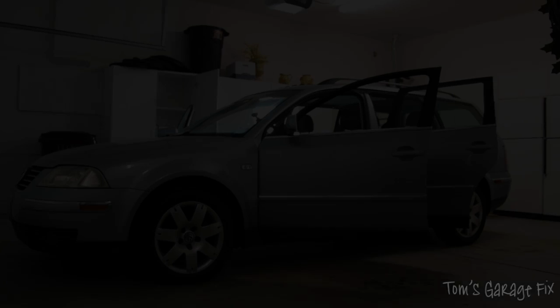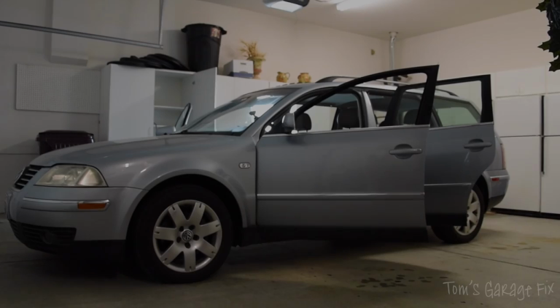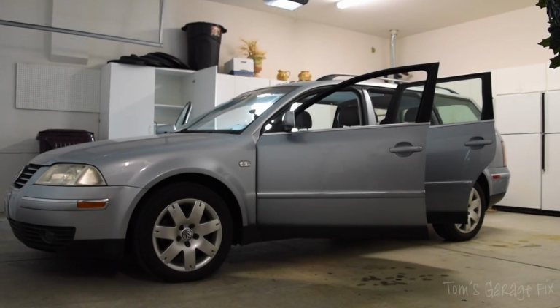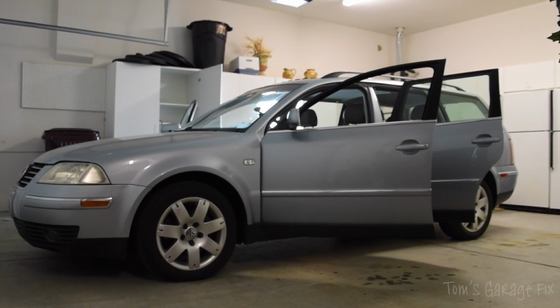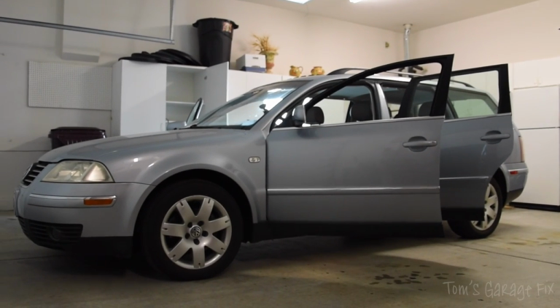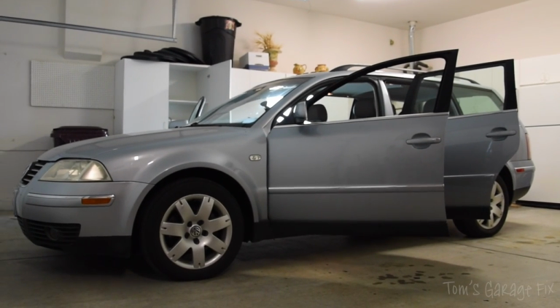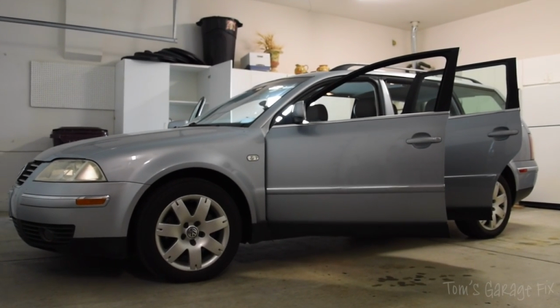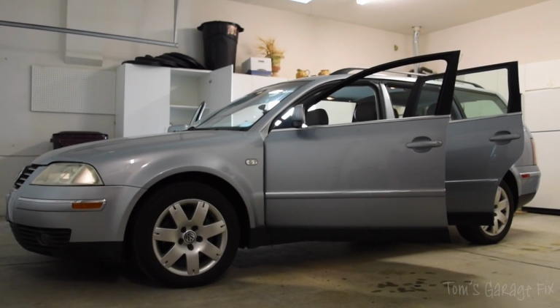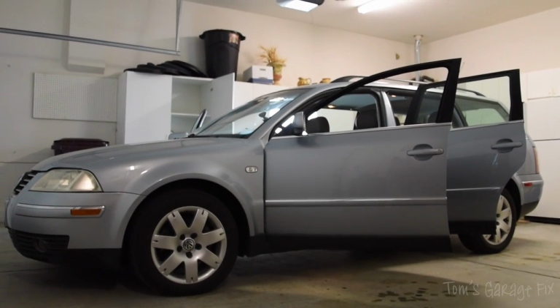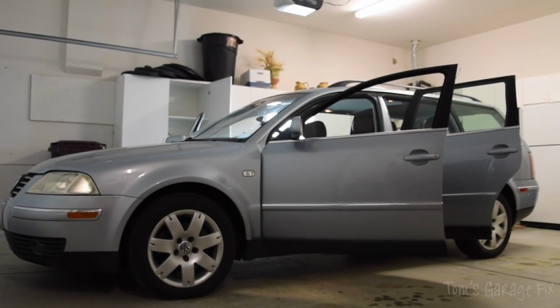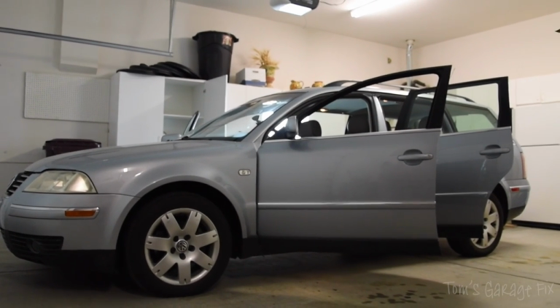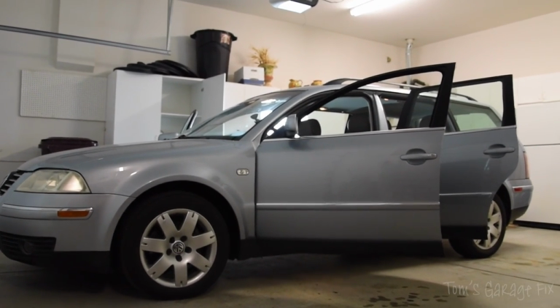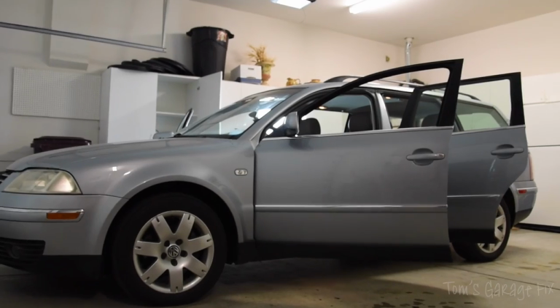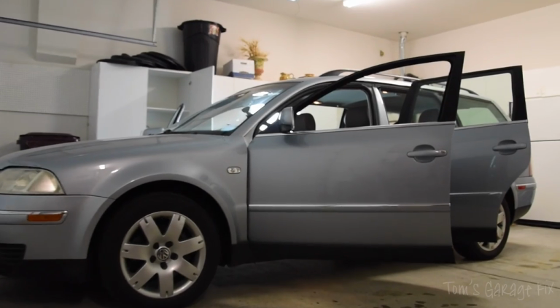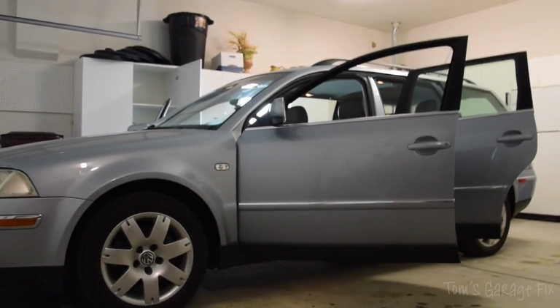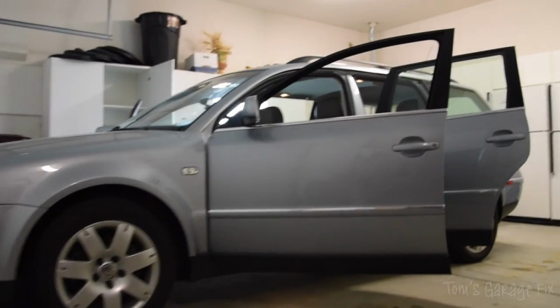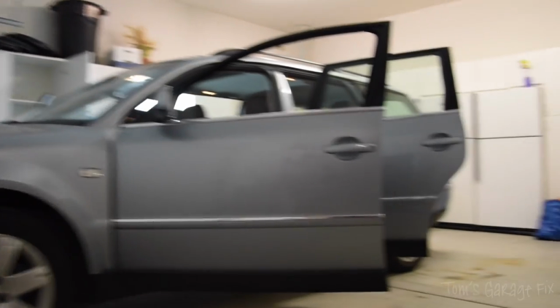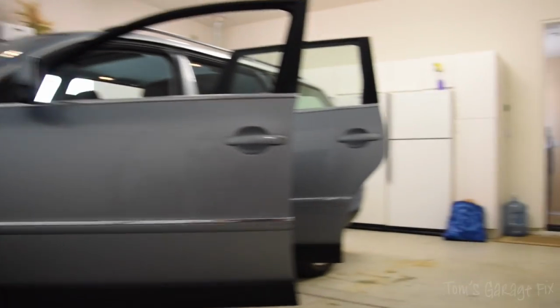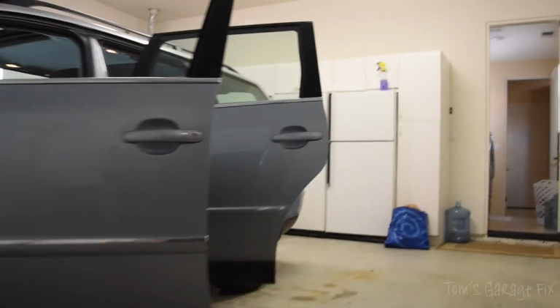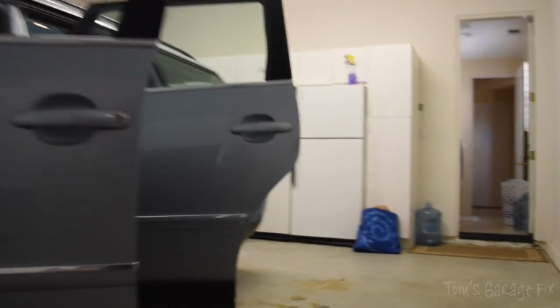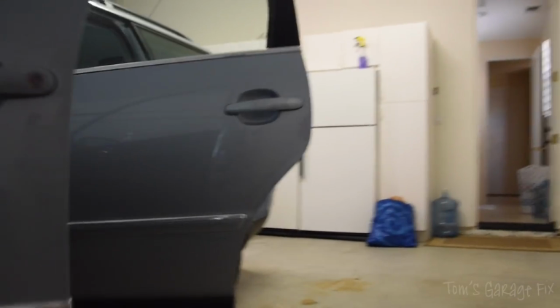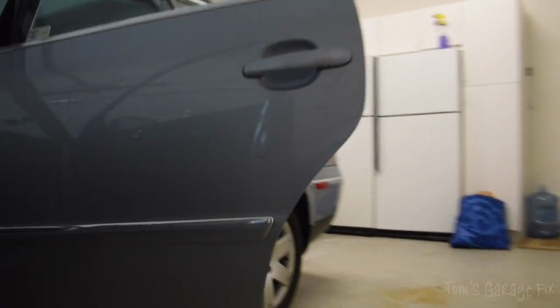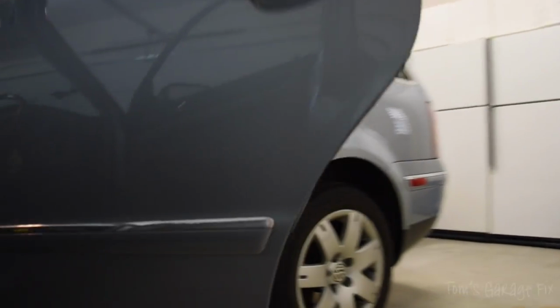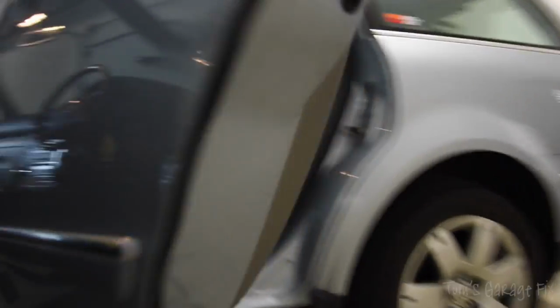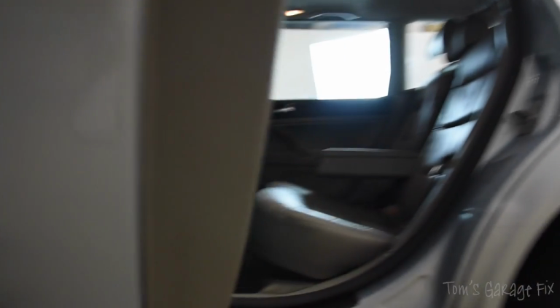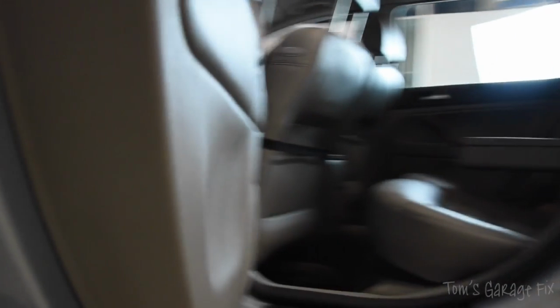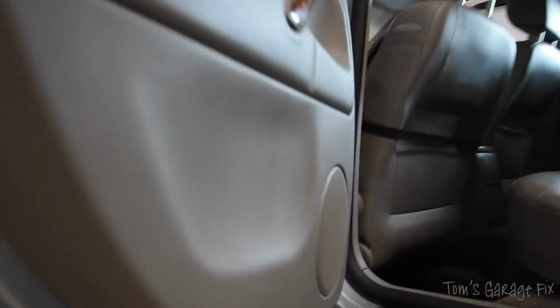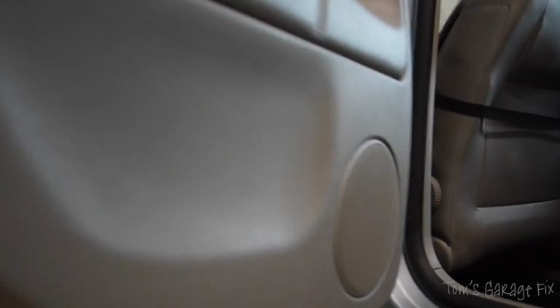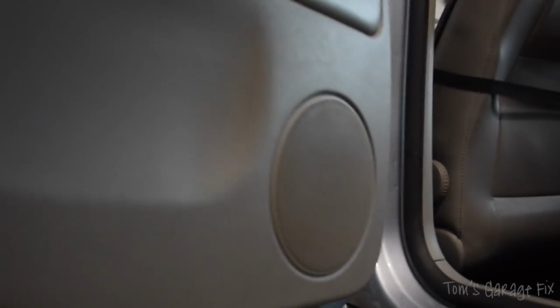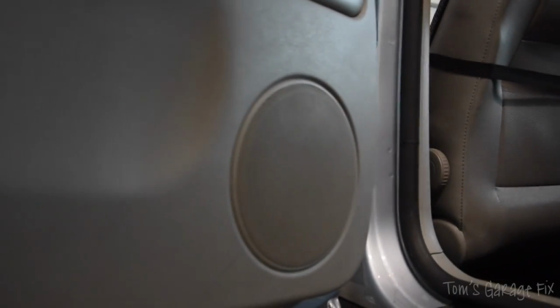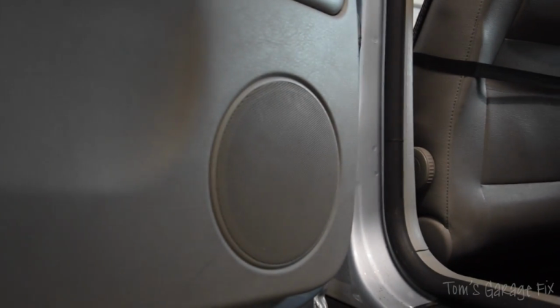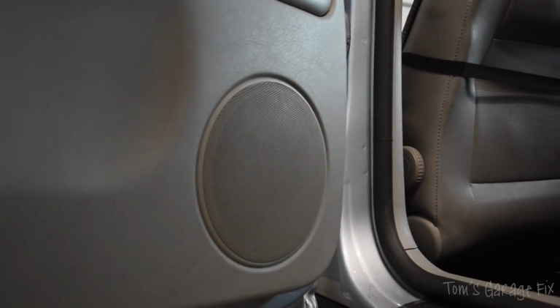Hello and welcome to Tom's Garage Fix. Today we're going to be working on my 2003 Volkswagen Passat V6 4Motion. In today's video I'm going to be showing you one of the most common and easiest problems that you can fix on your own Passat, and that is how to fix the rear speakers.